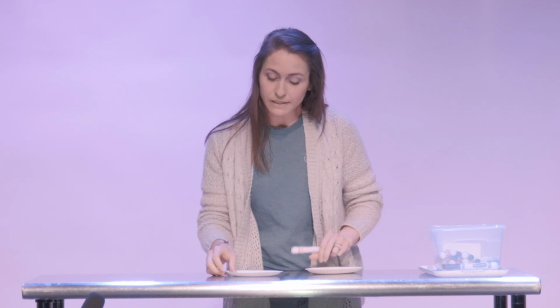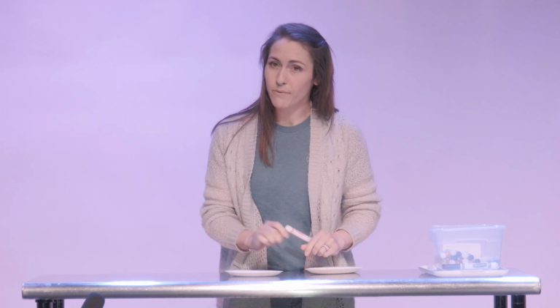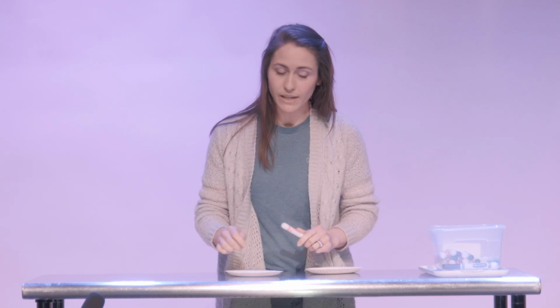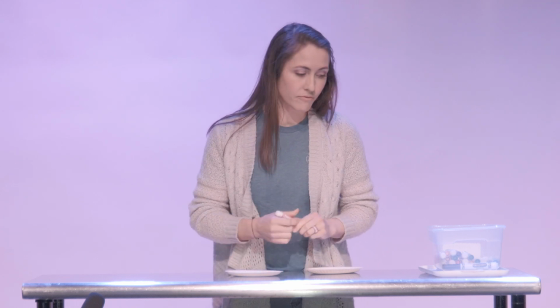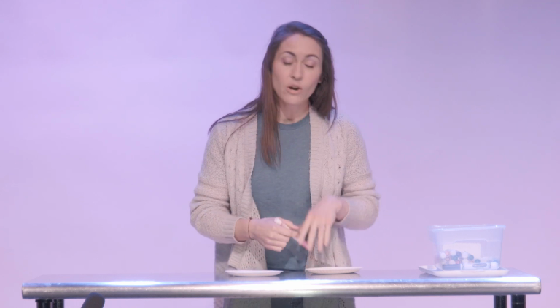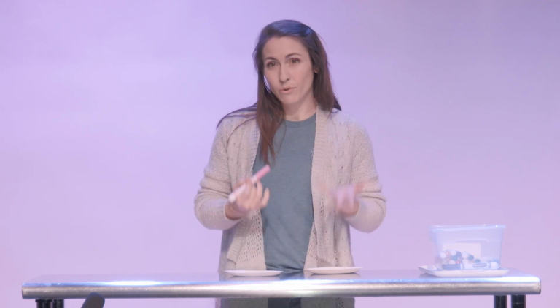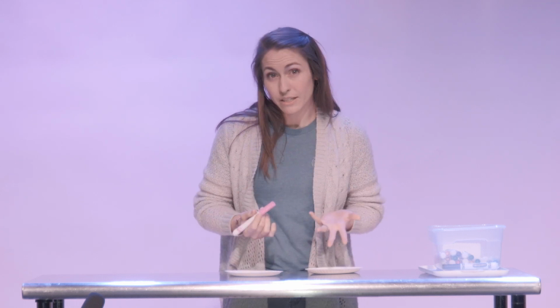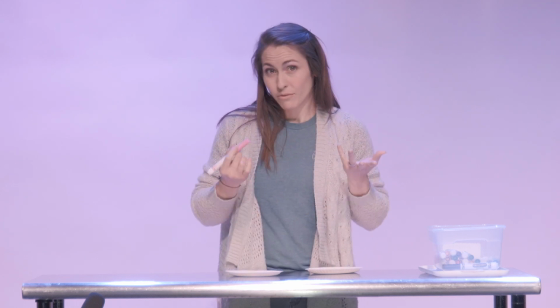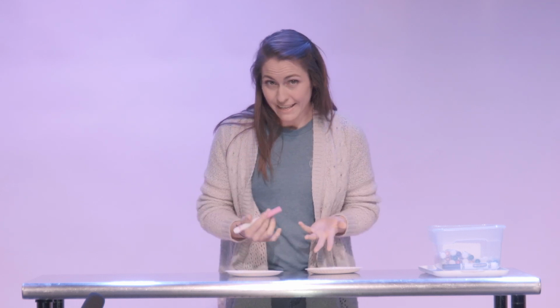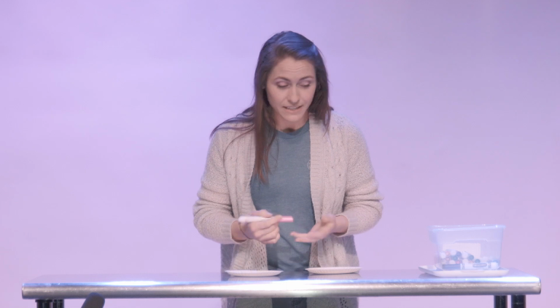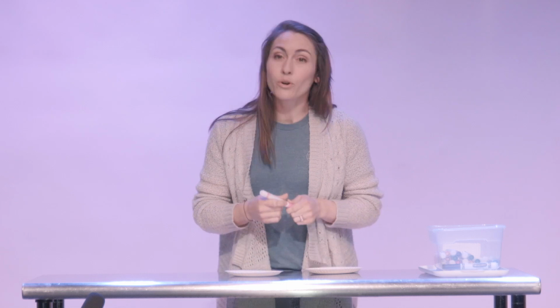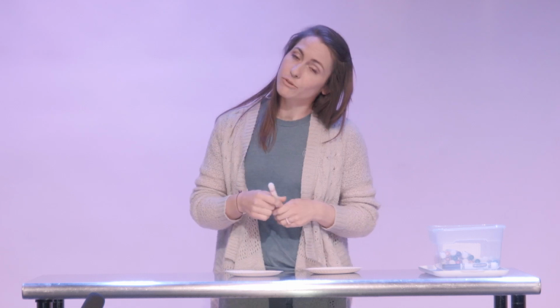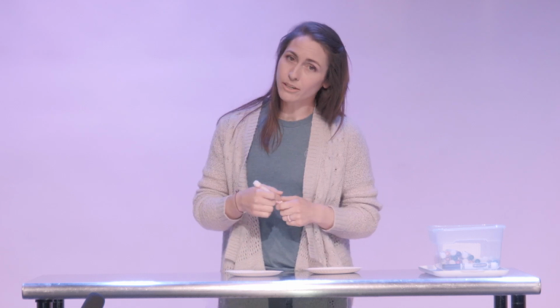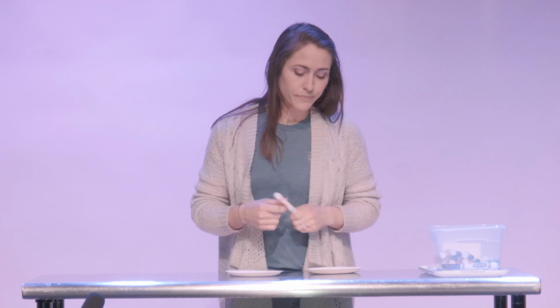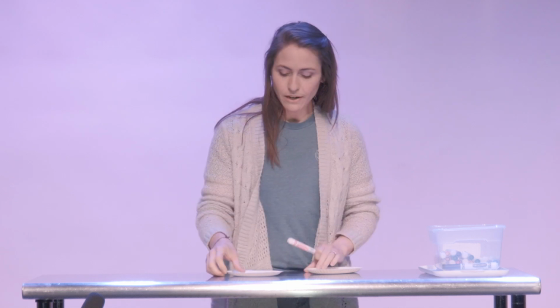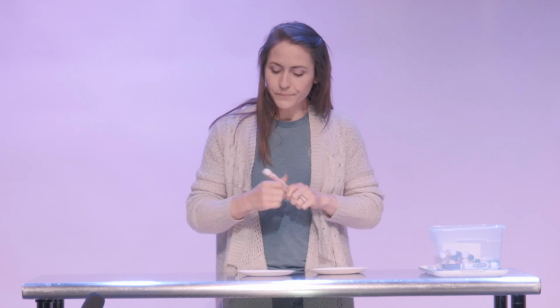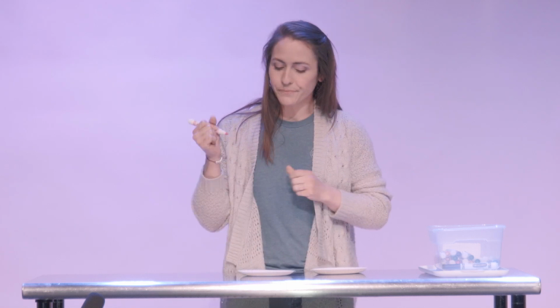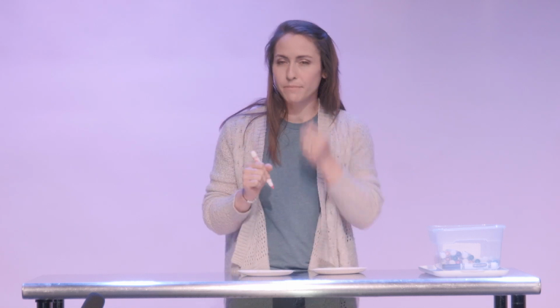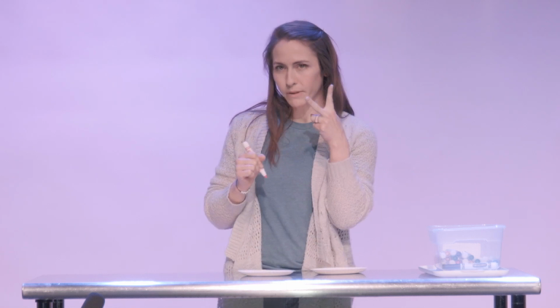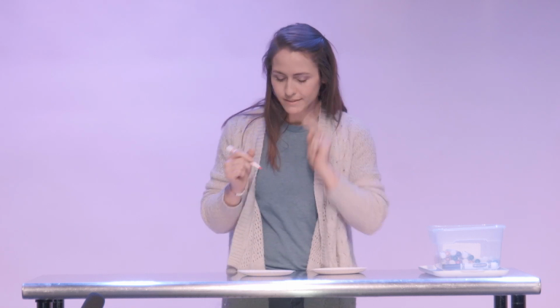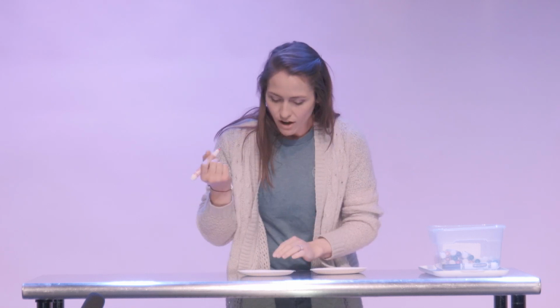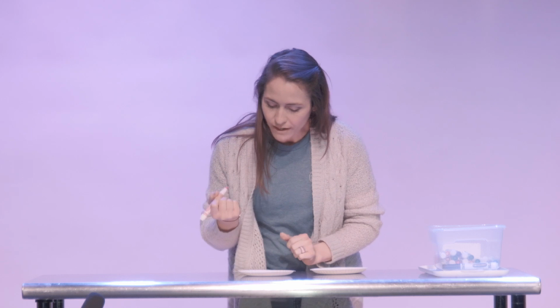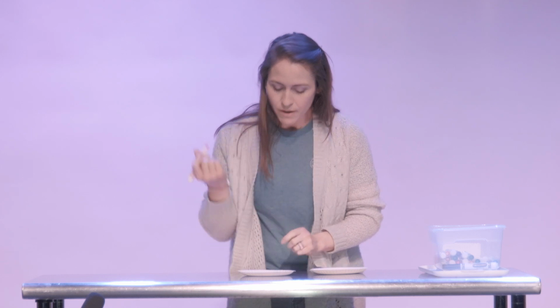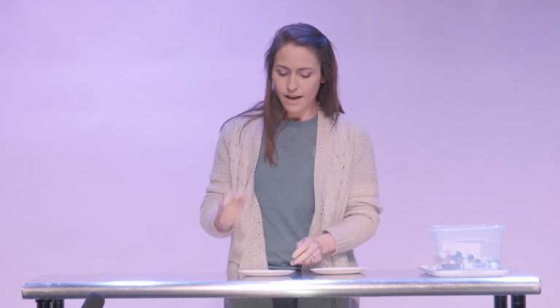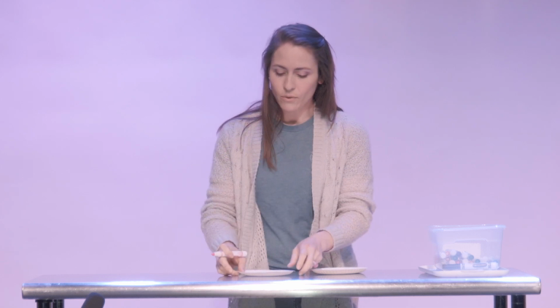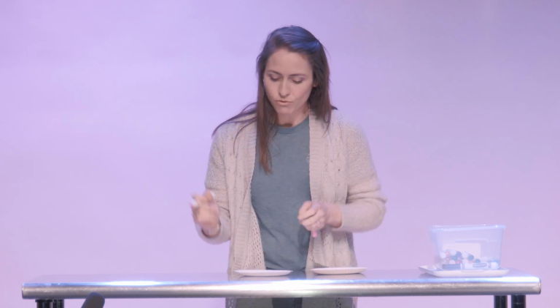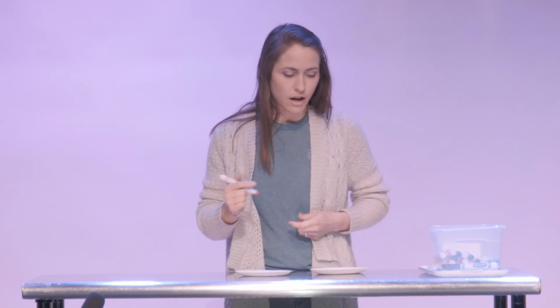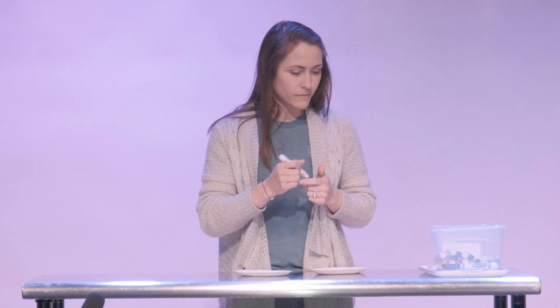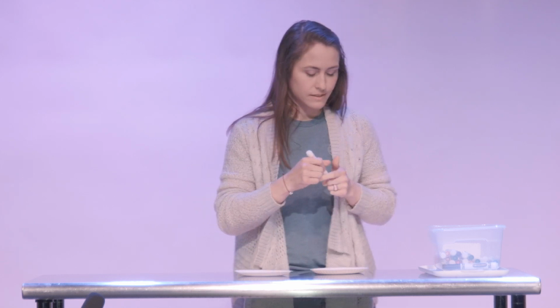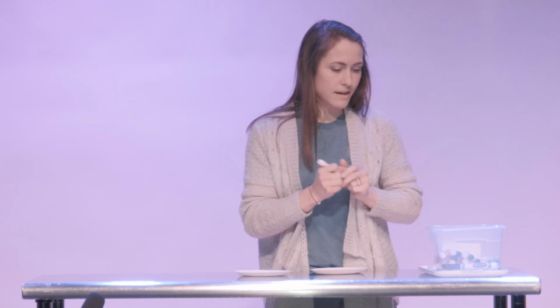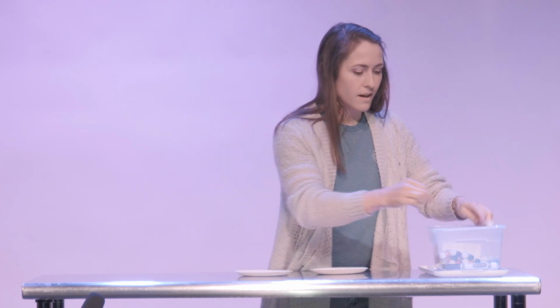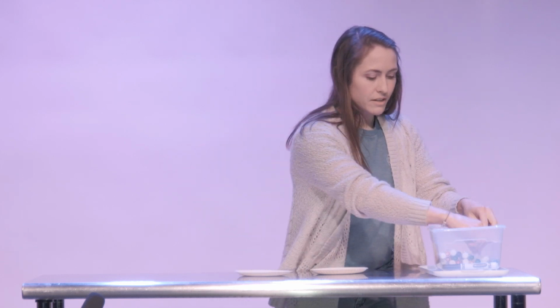Then on the front, big kids, if you want to use words you can write what you would like to offer. Or if you can't write yet, you could also draw a picture.